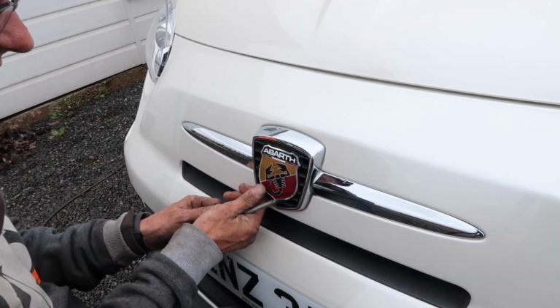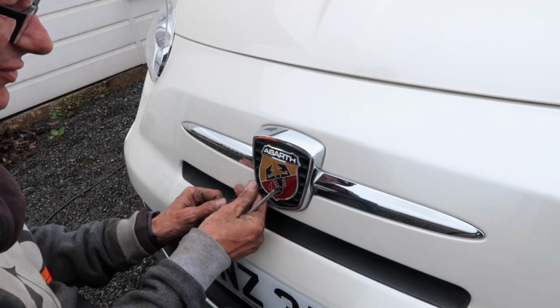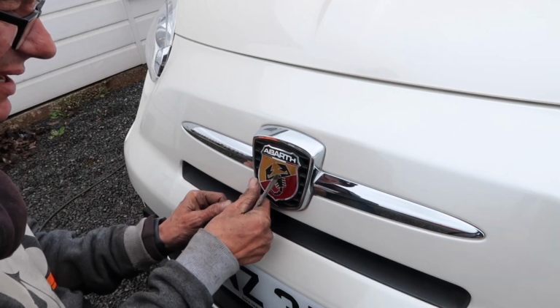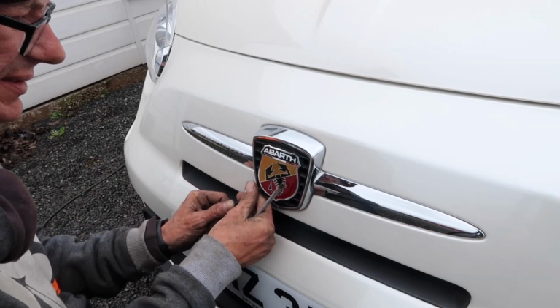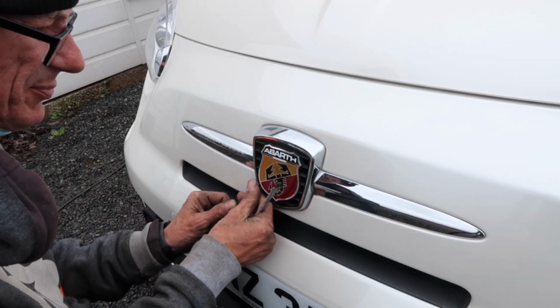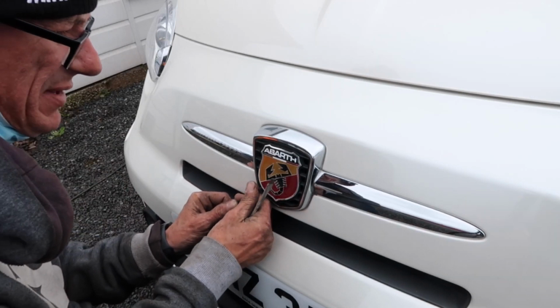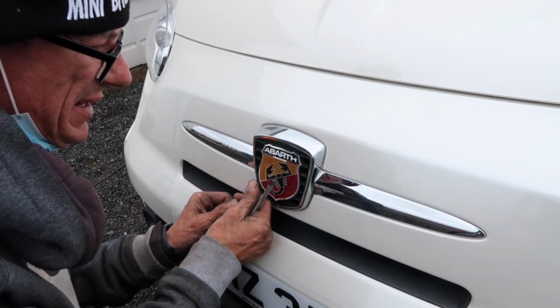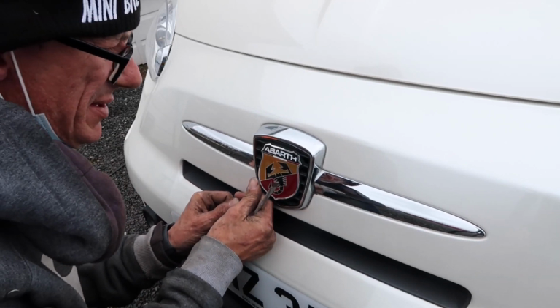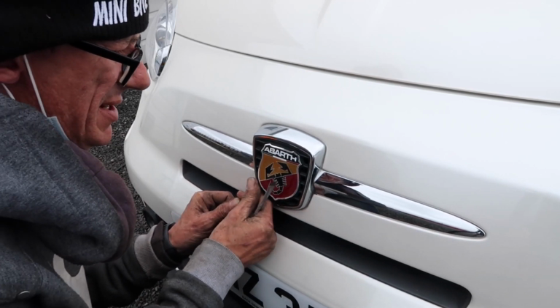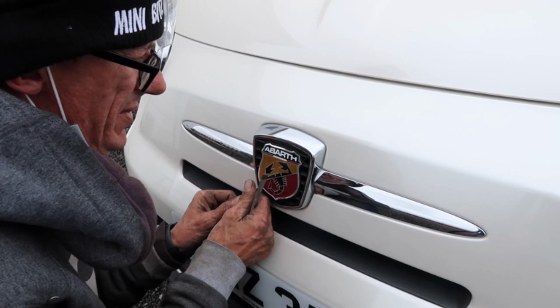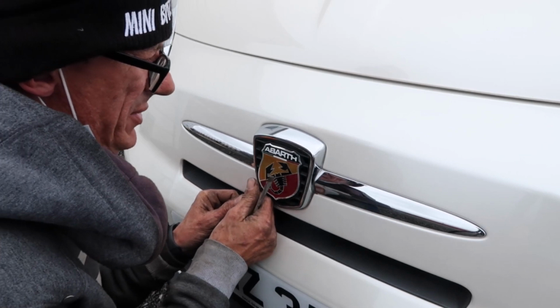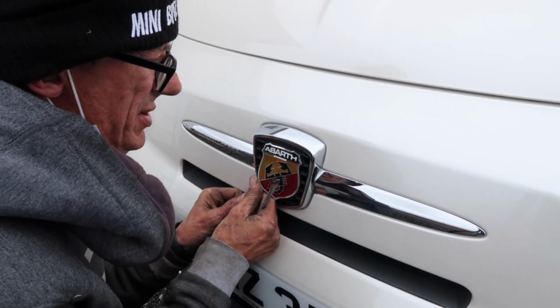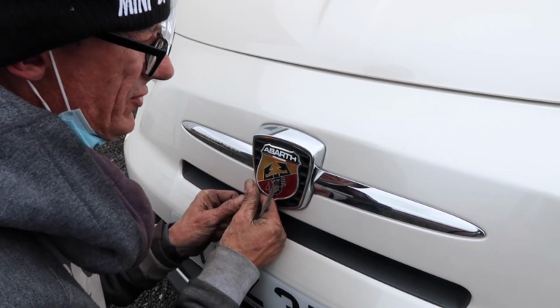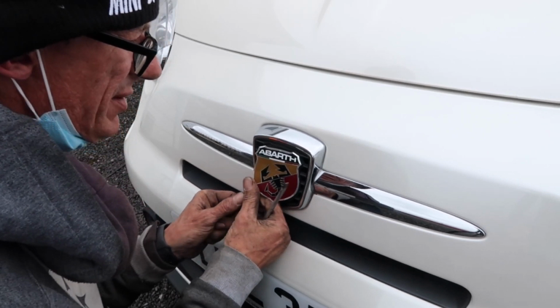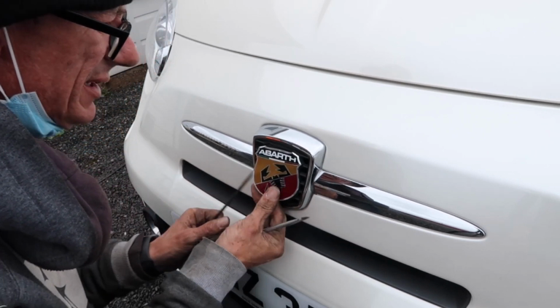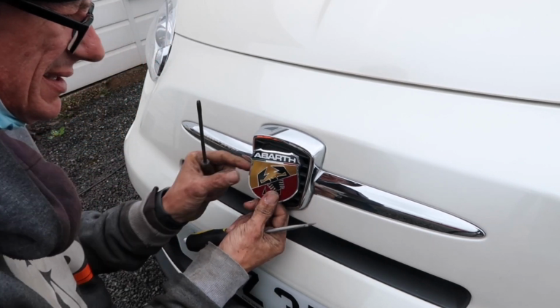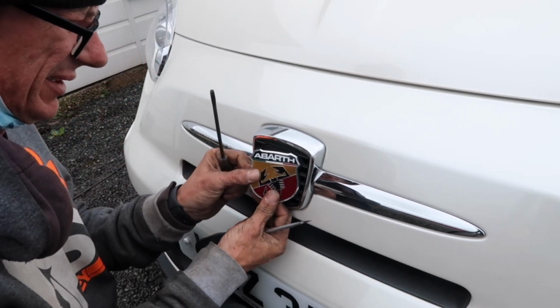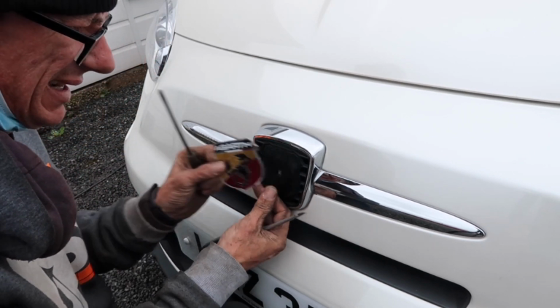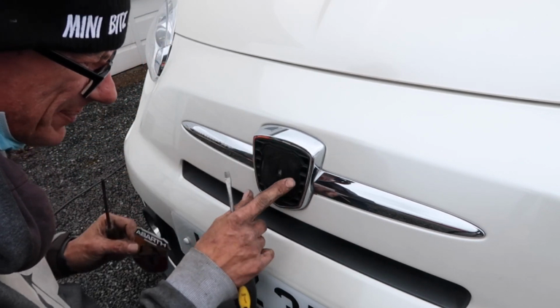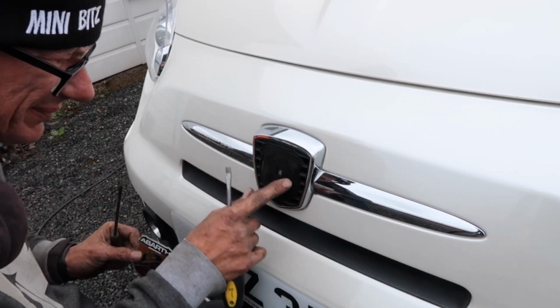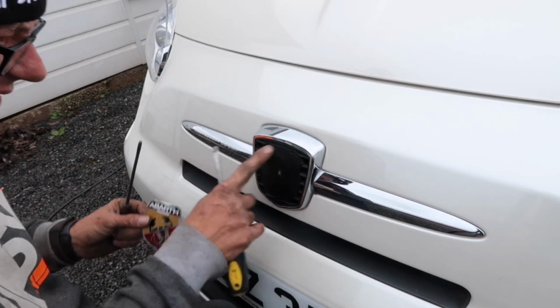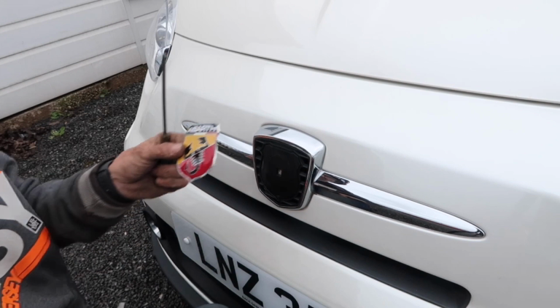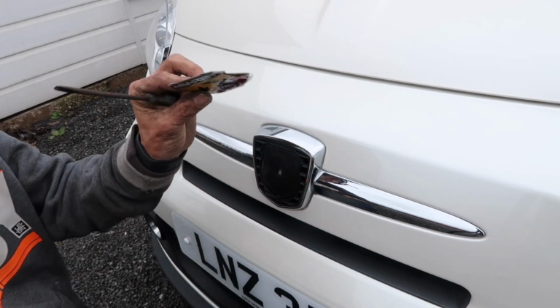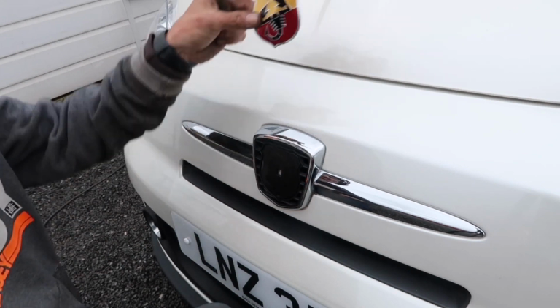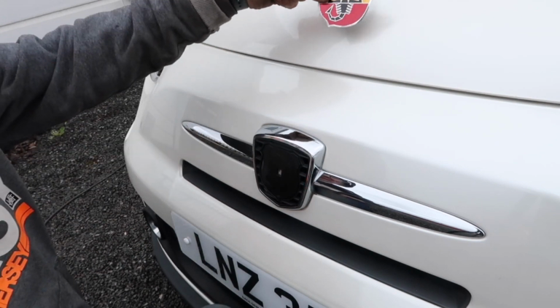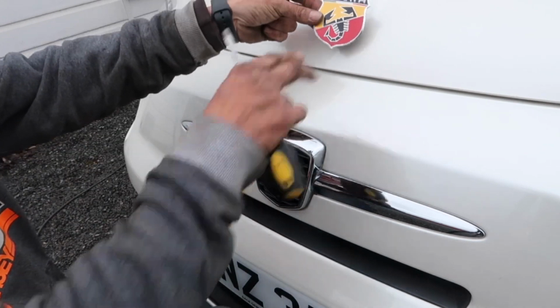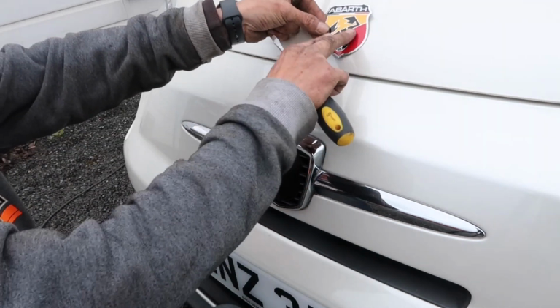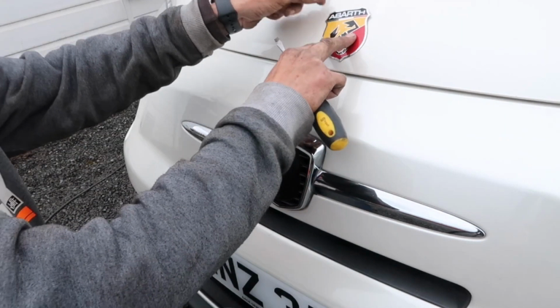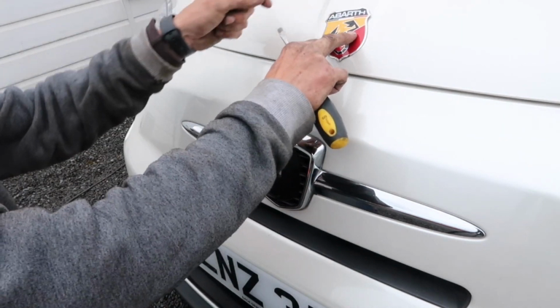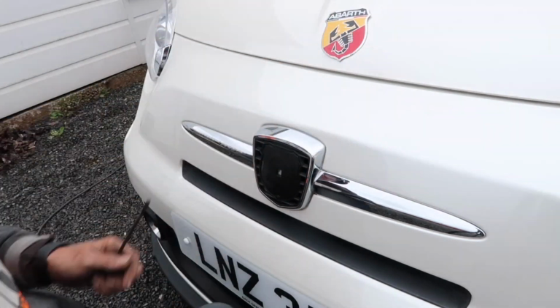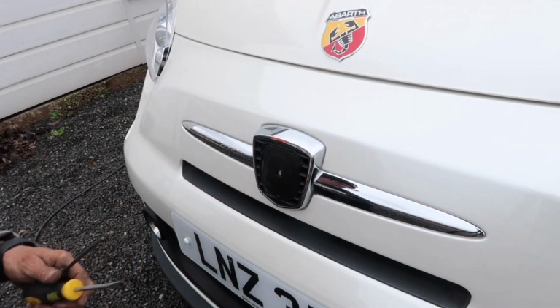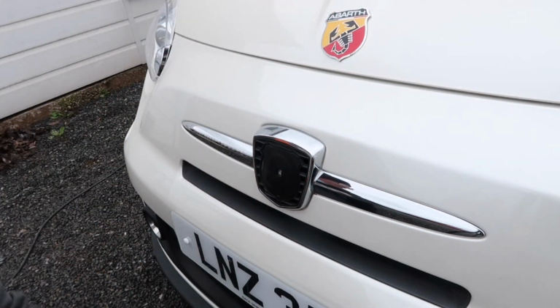You can get your screwdriver in and then just pry behind the badge. So obviously we're just going to go straight through the middle and release it like that. So obviously that bit now — we'll stick on our bonnet.